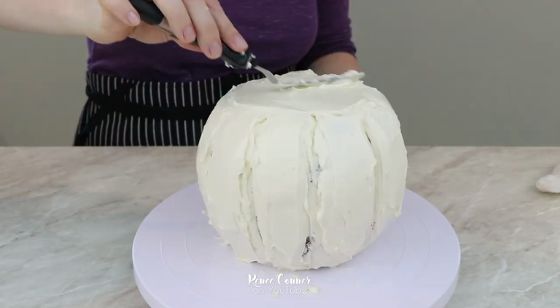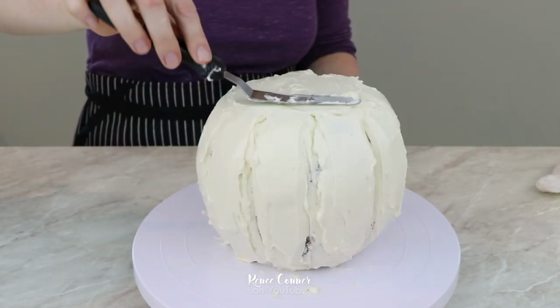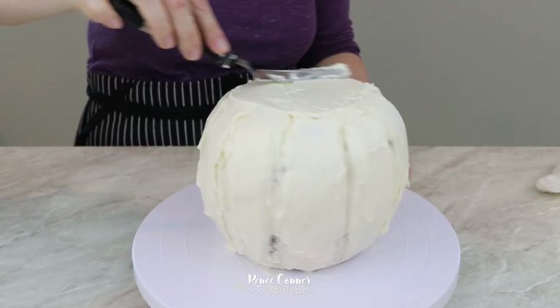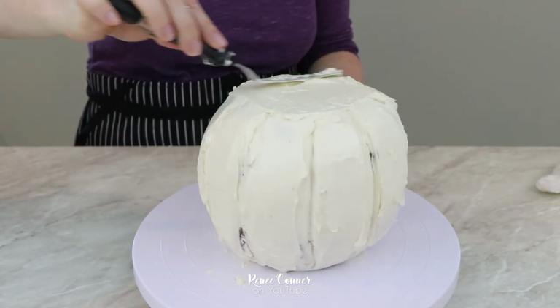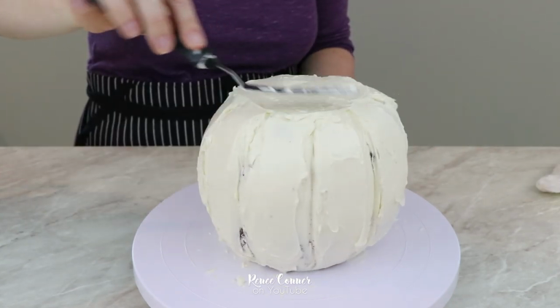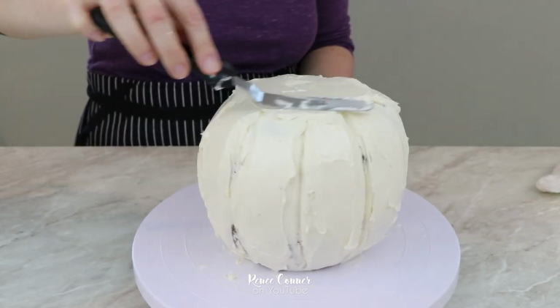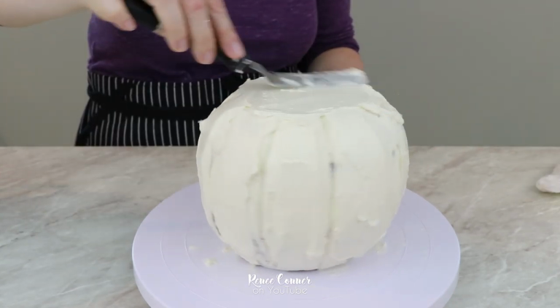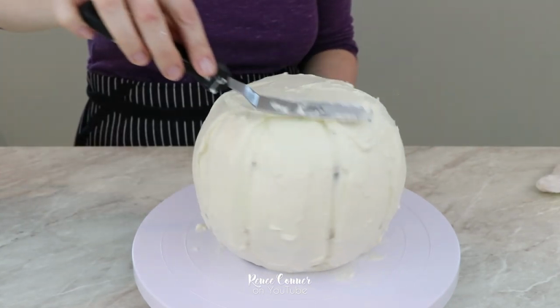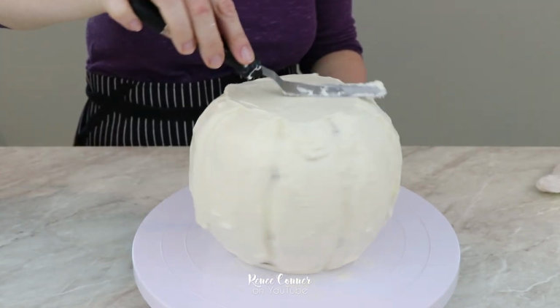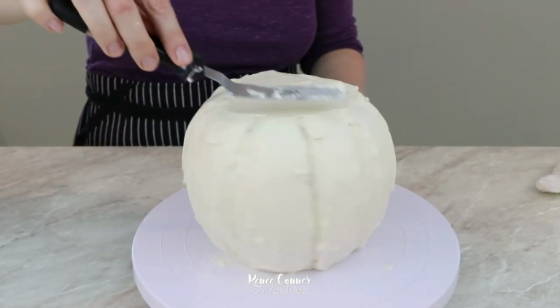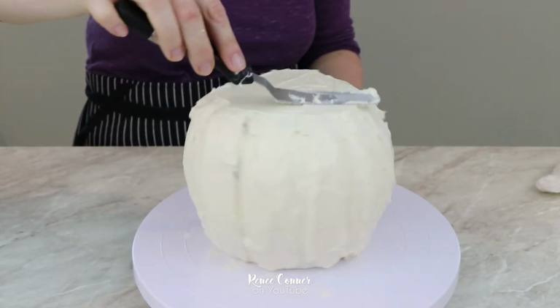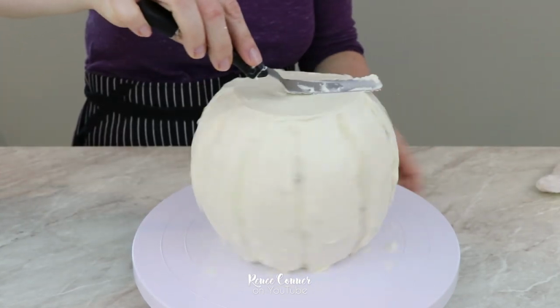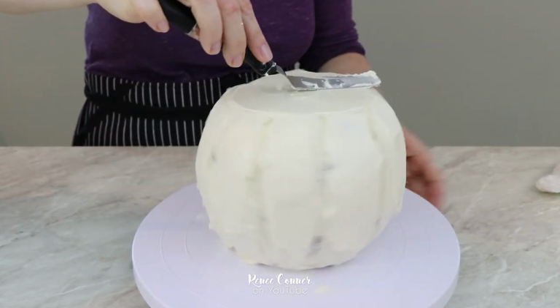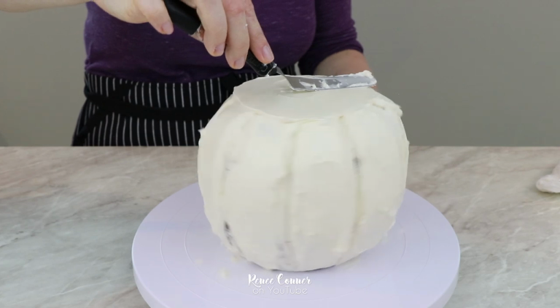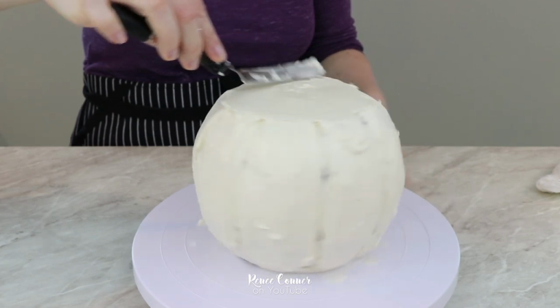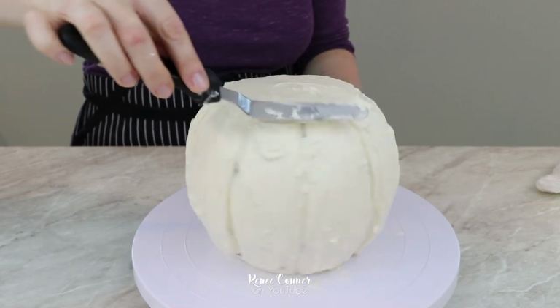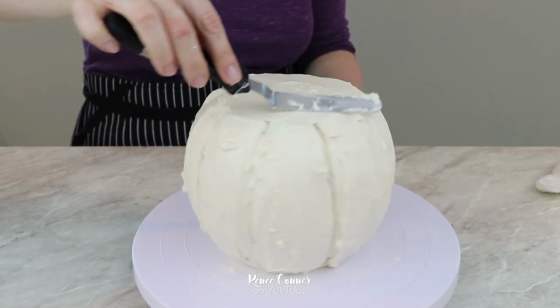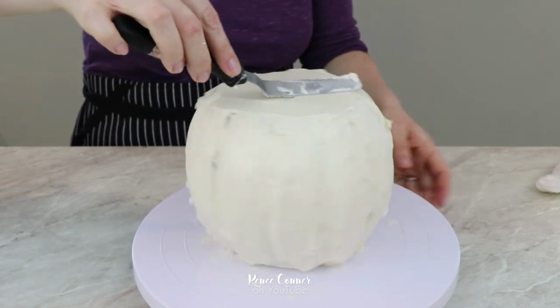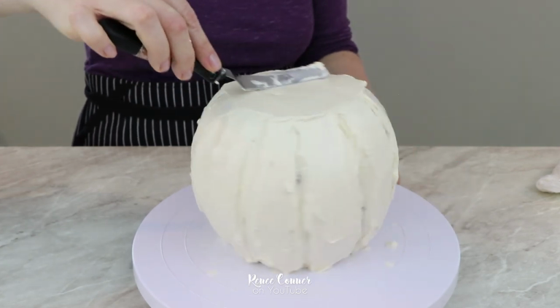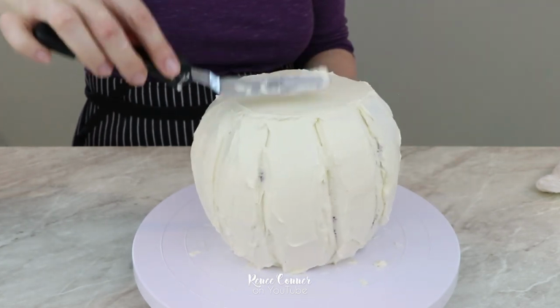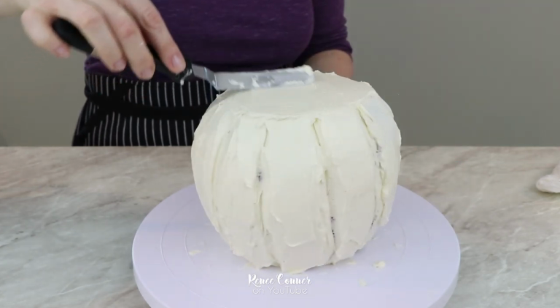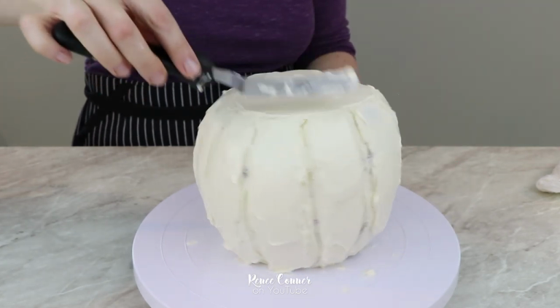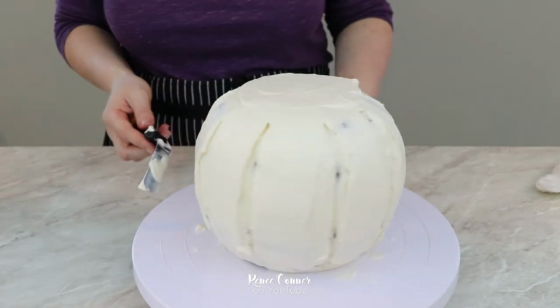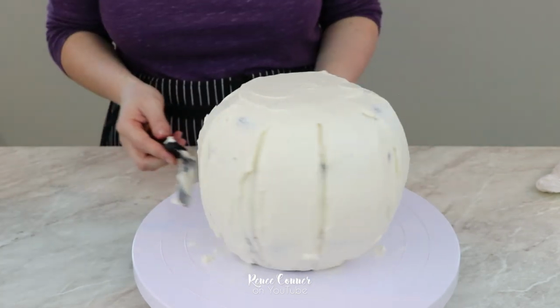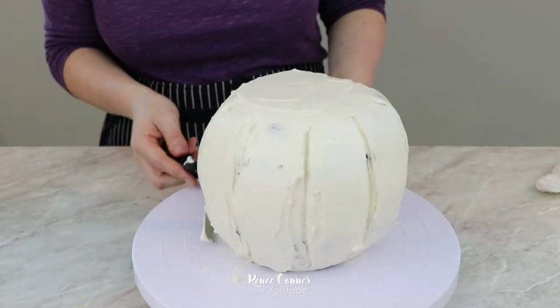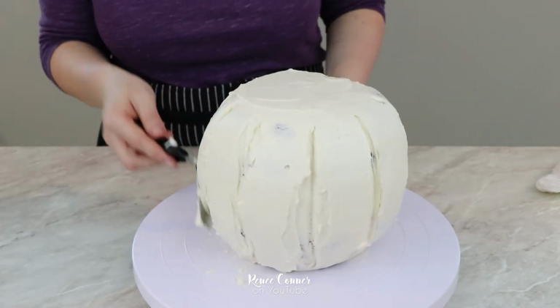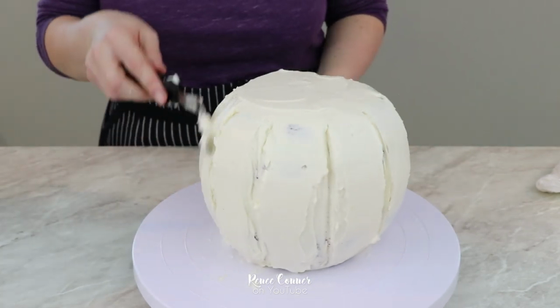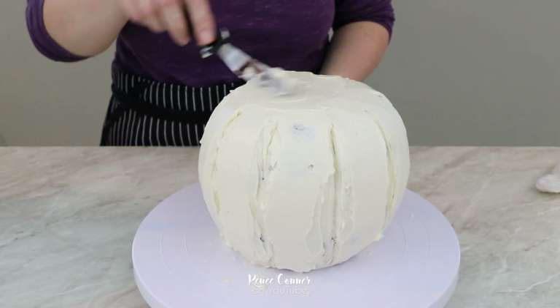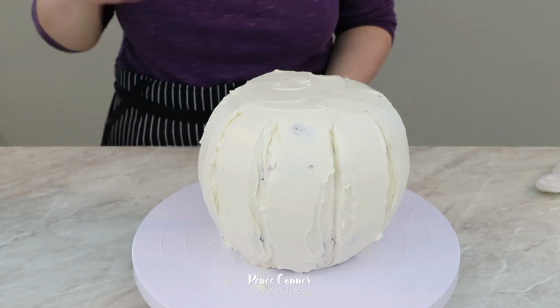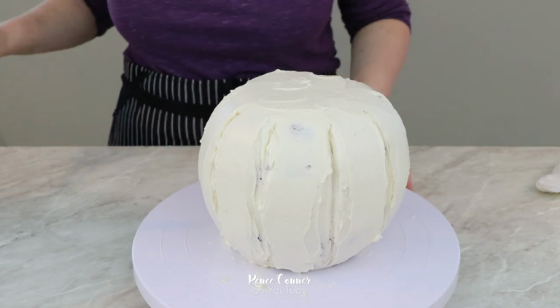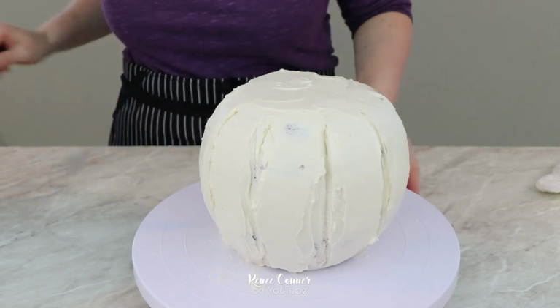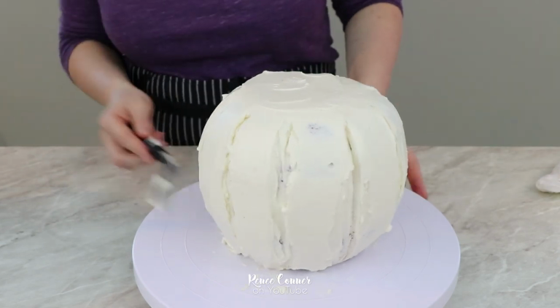Then, because this is a candy bucket and not just a pumpkin, I went ahead and made sure the top was nice and flat and level. Next I smoothed everything out to get the cake ready for fondant.